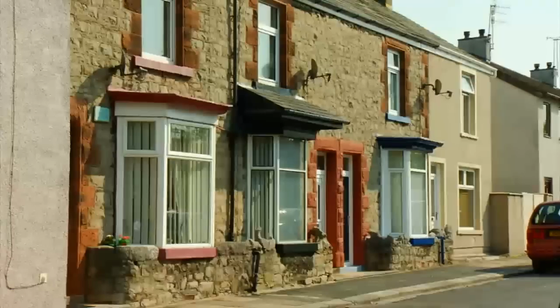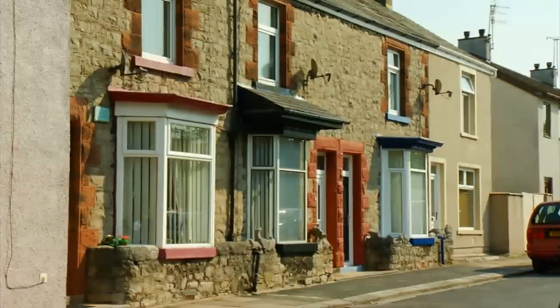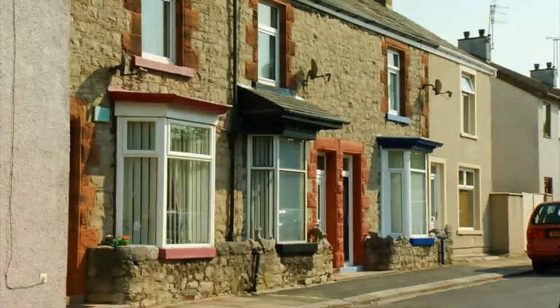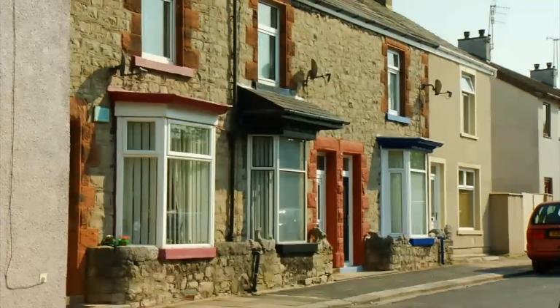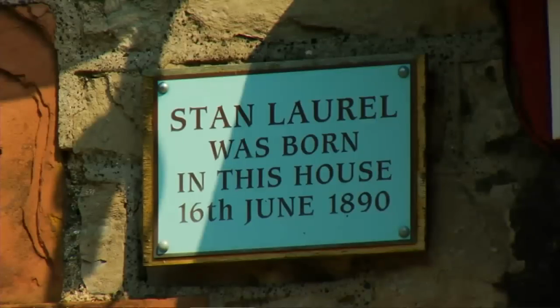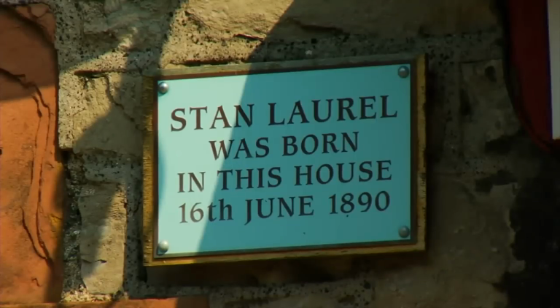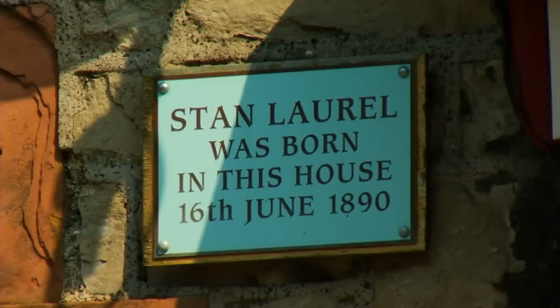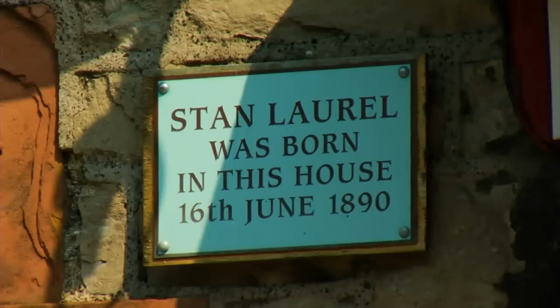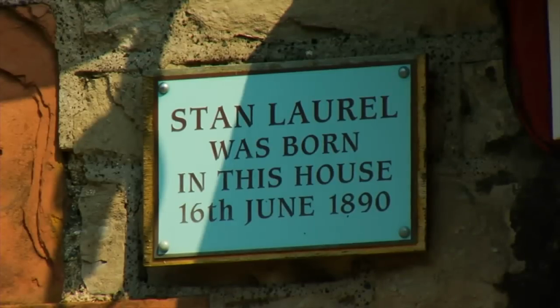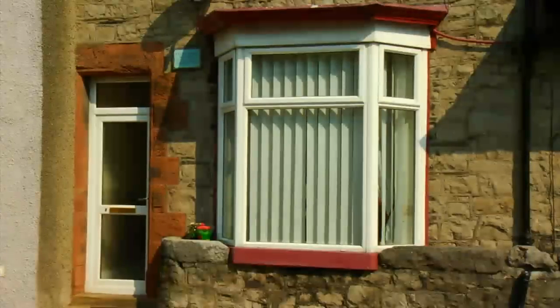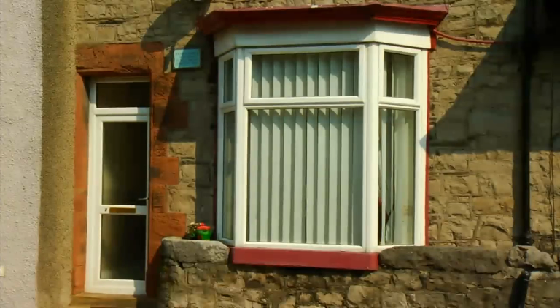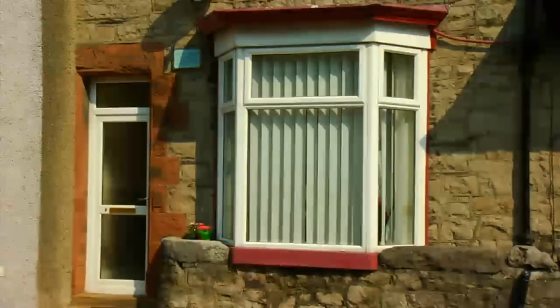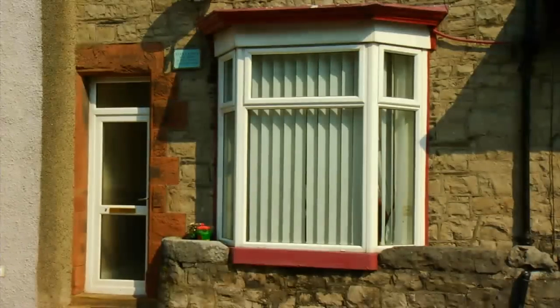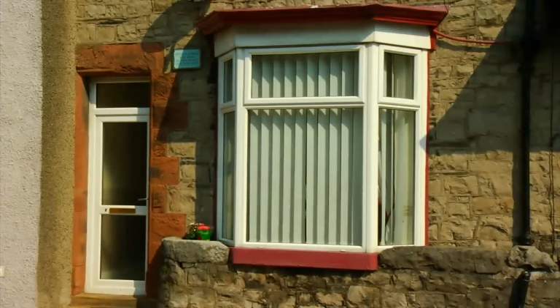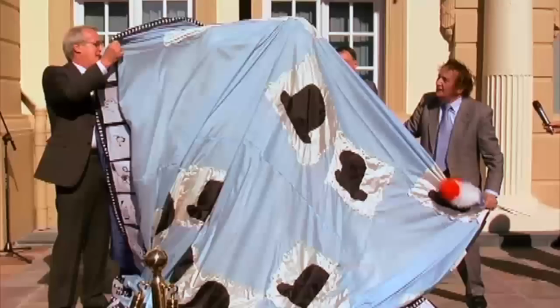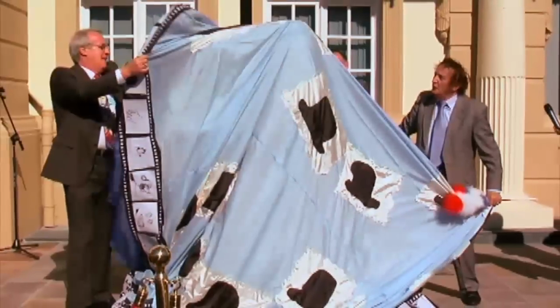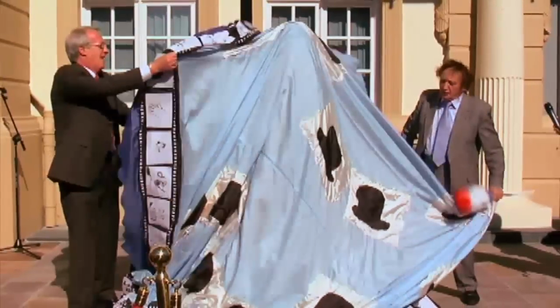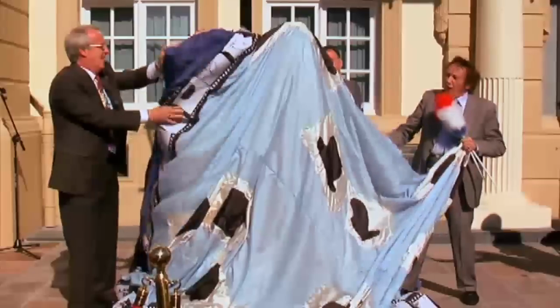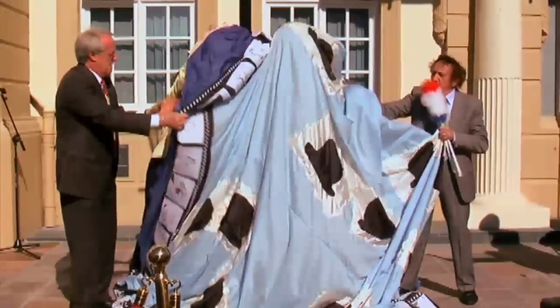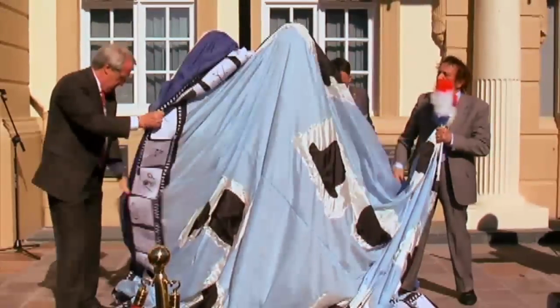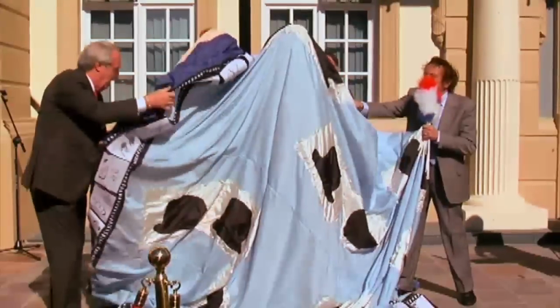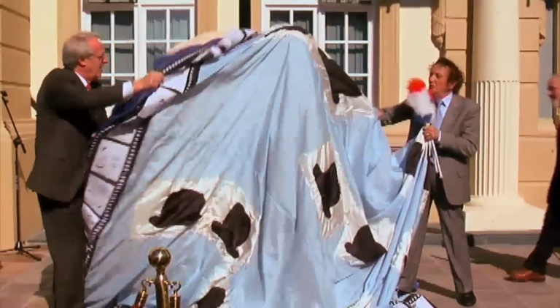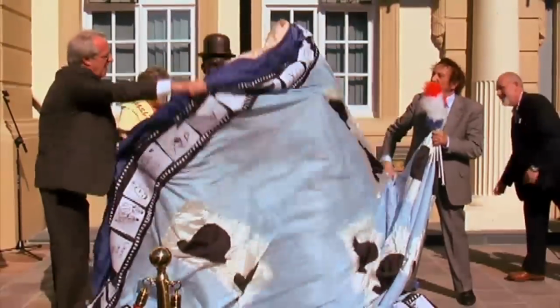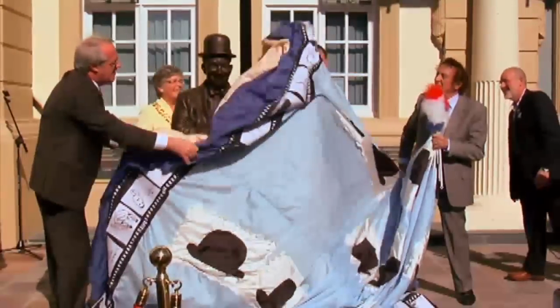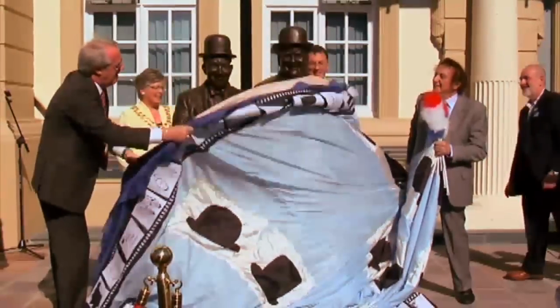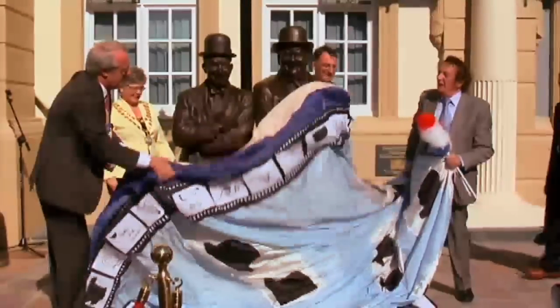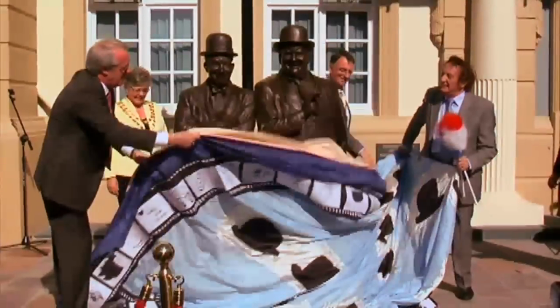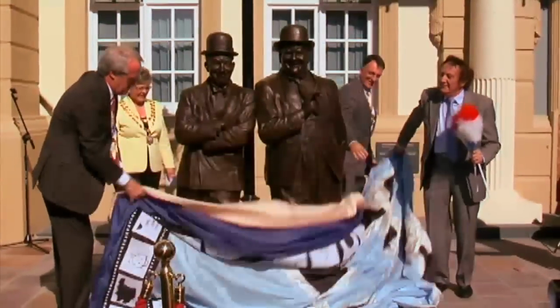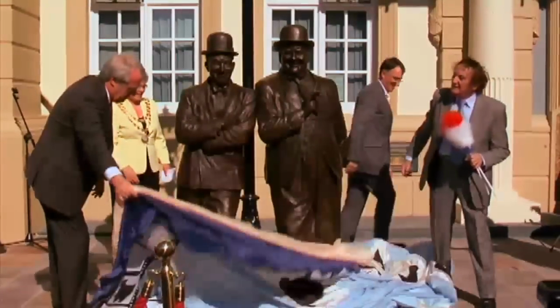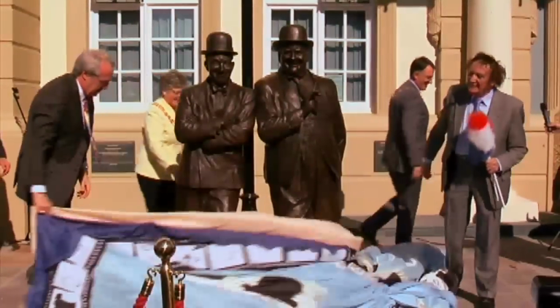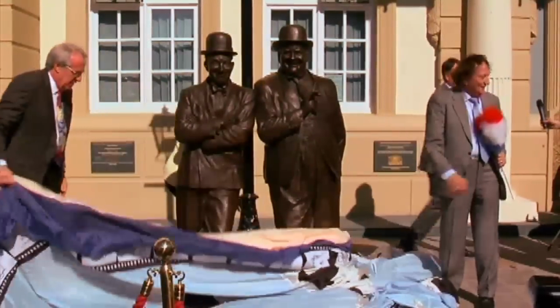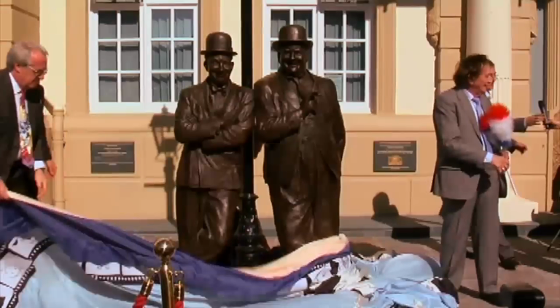A famous son of Ulverston was Stan Laurel. People come from all over the country to see the place where he was born, and in his honour a statue of him and Oliver Hardy has been erected just outside the Coronation Hall. Every day people stand and have photographs taken by the statue.